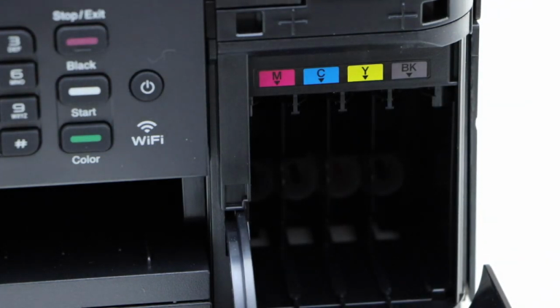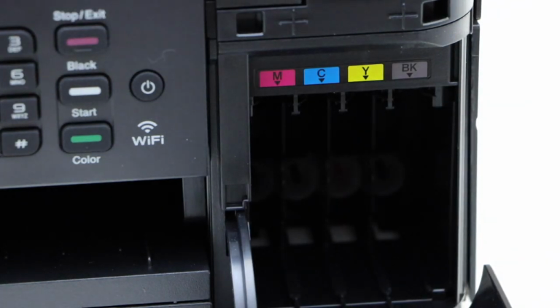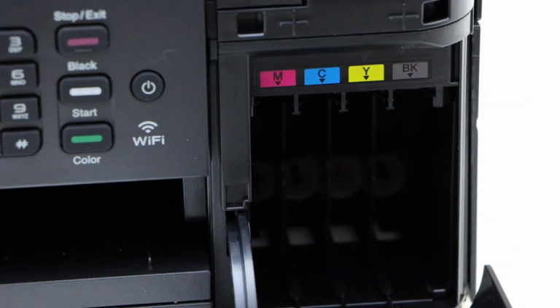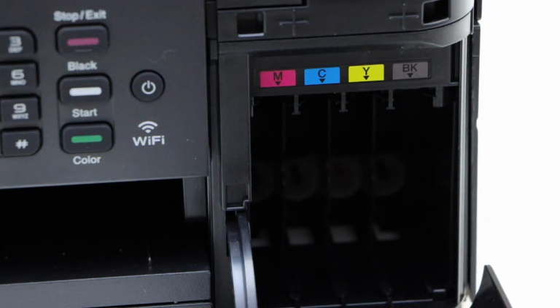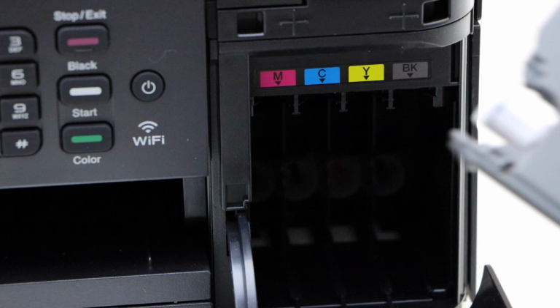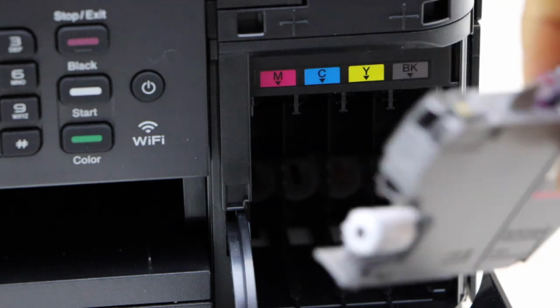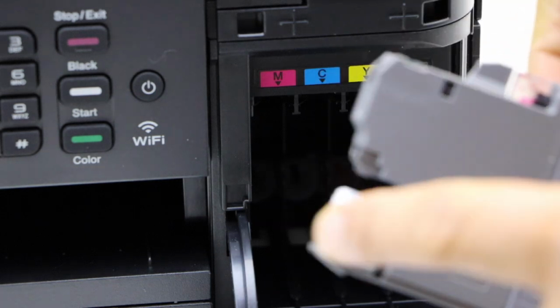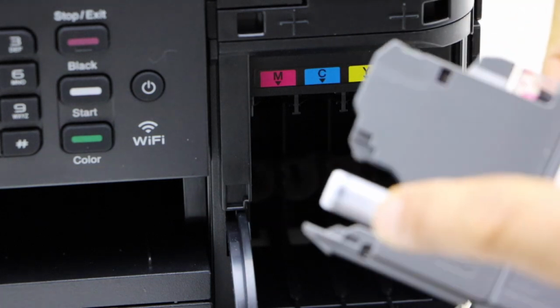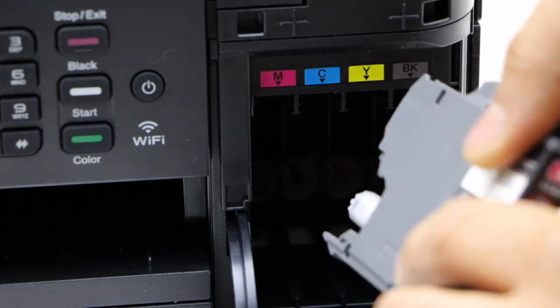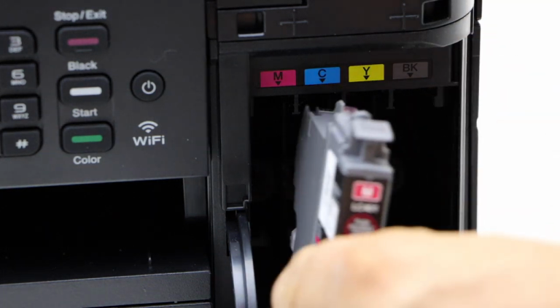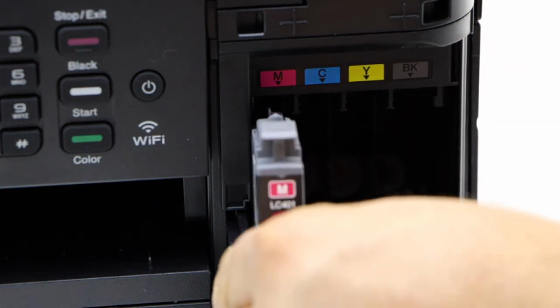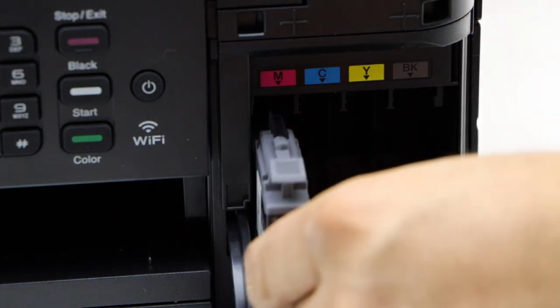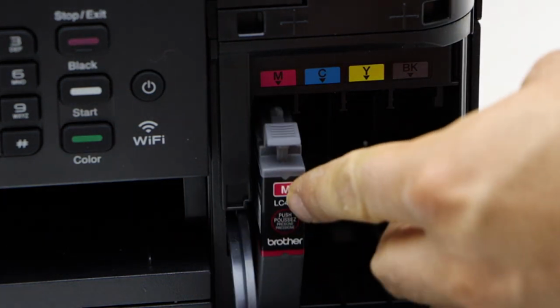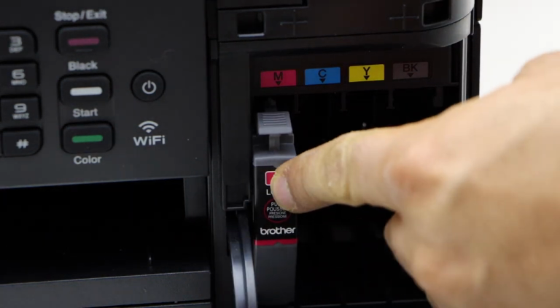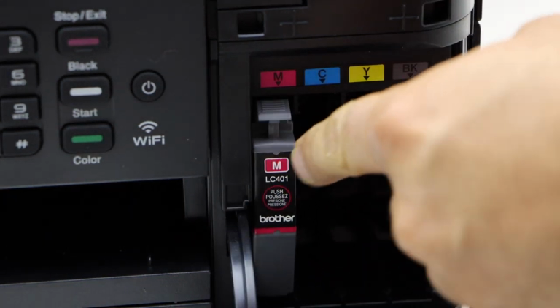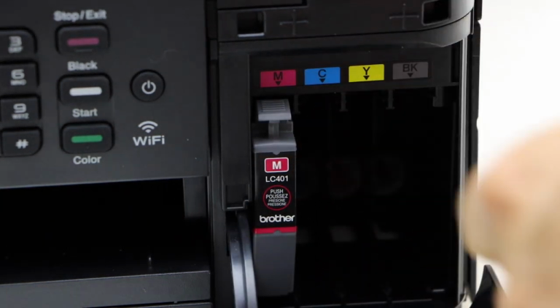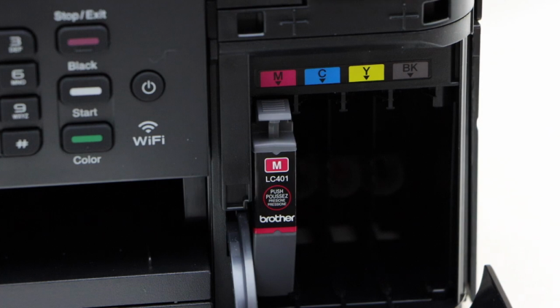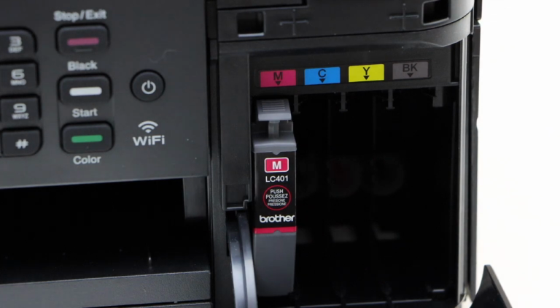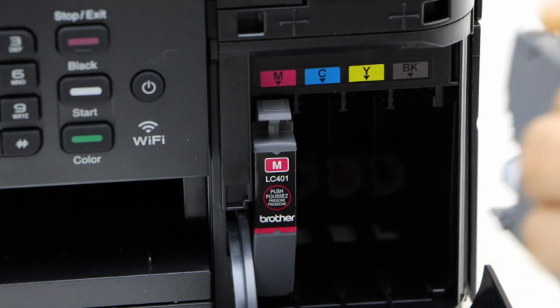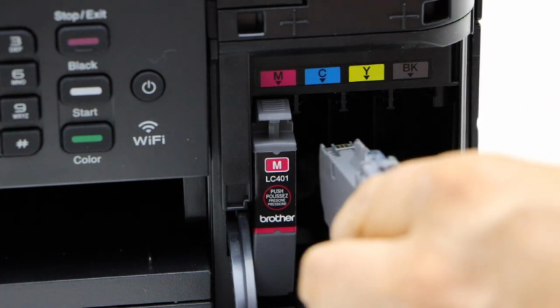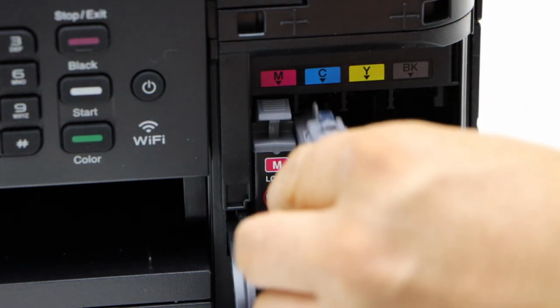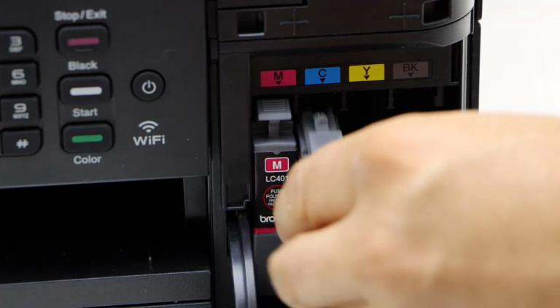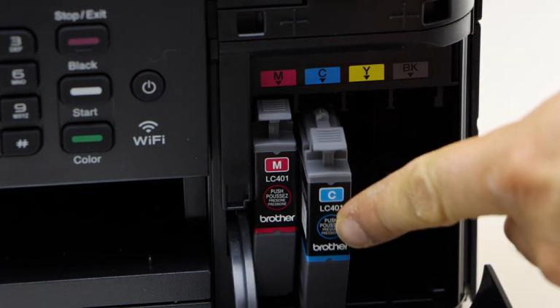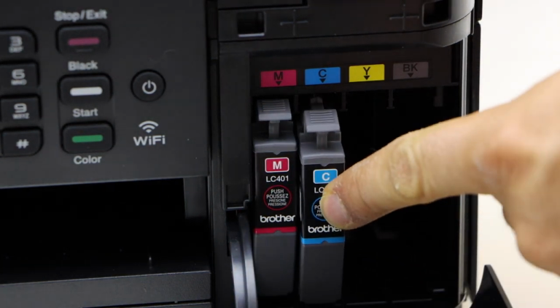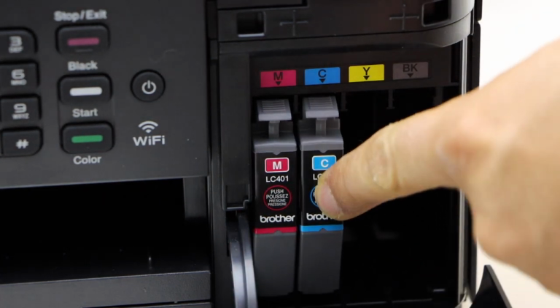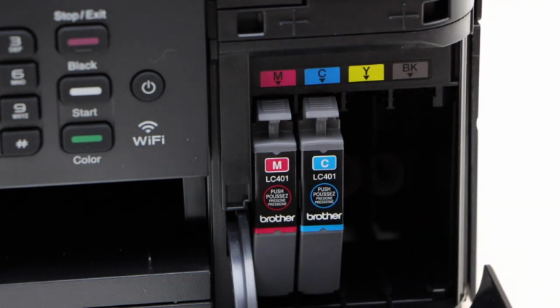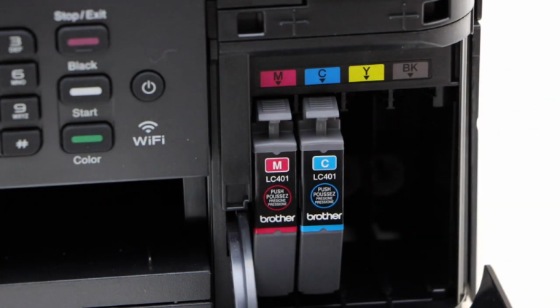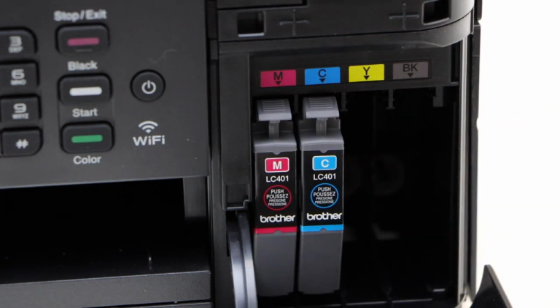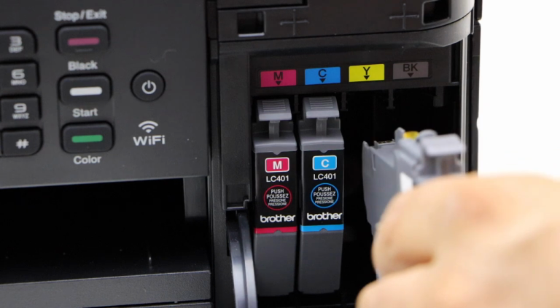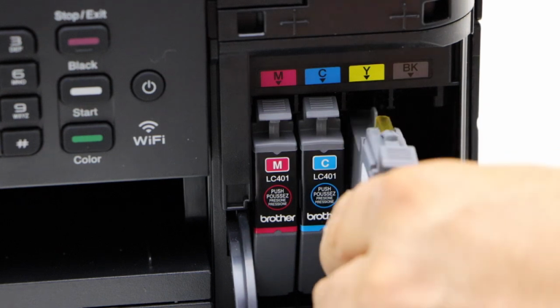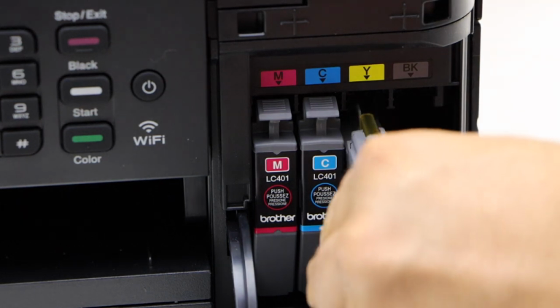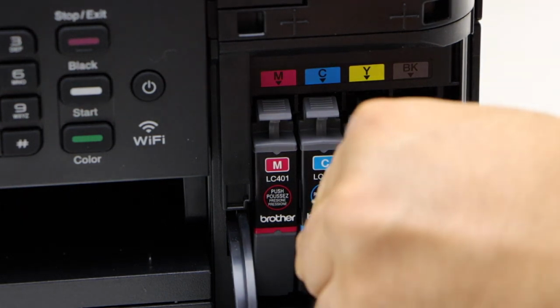To install the new ink cartridges, make sure you place the nozzle down facing inside and match the color. Just push it in, and once you hear the lock sound, that means you have installed it properly.